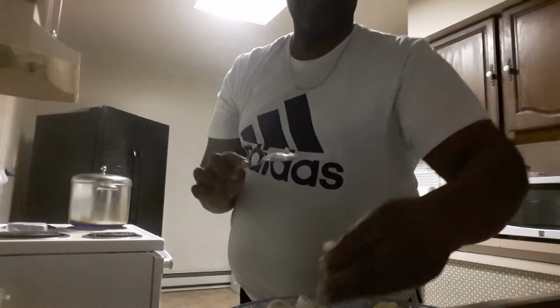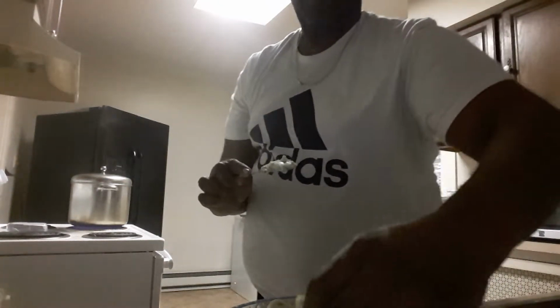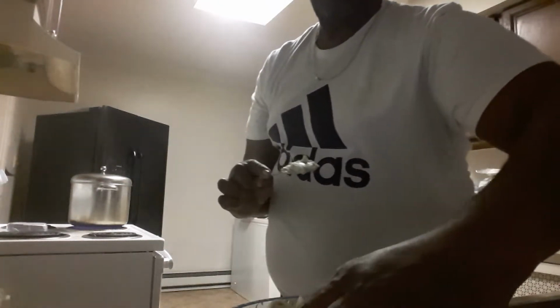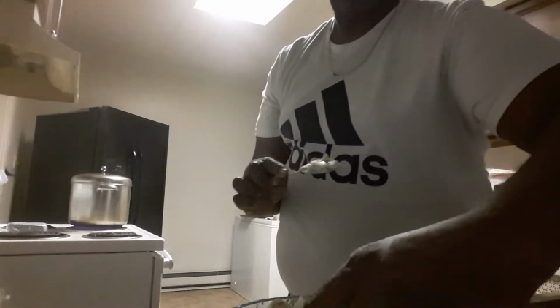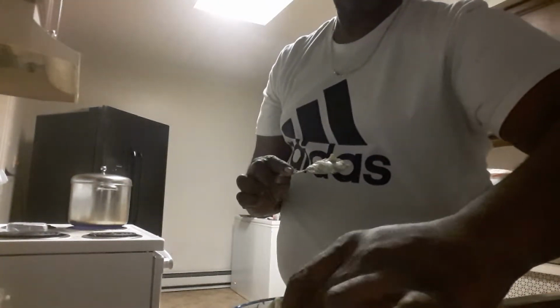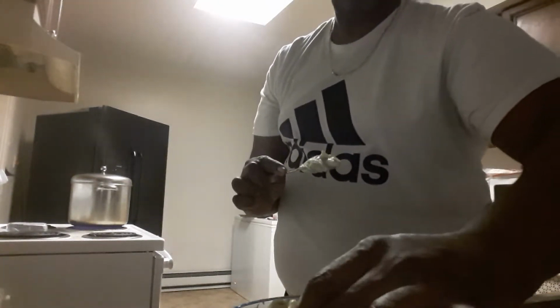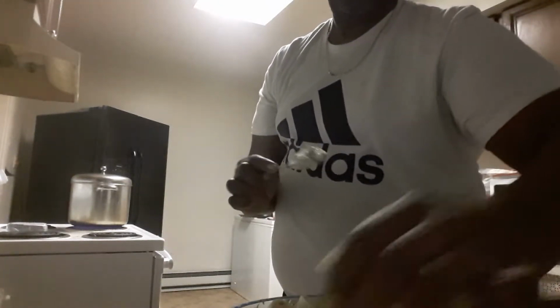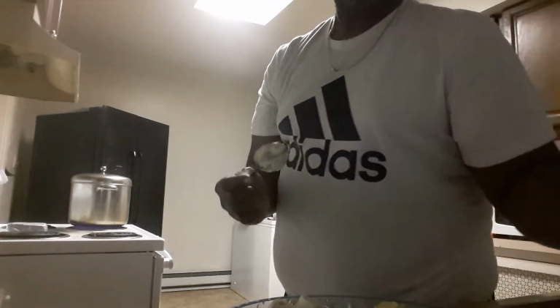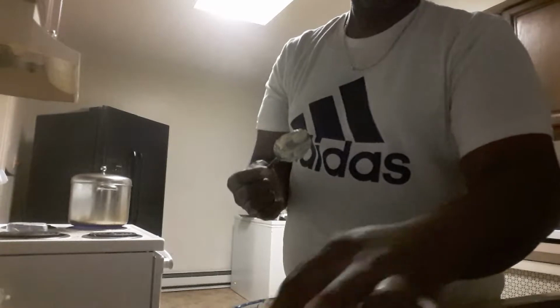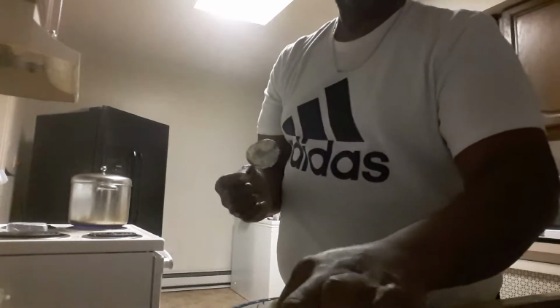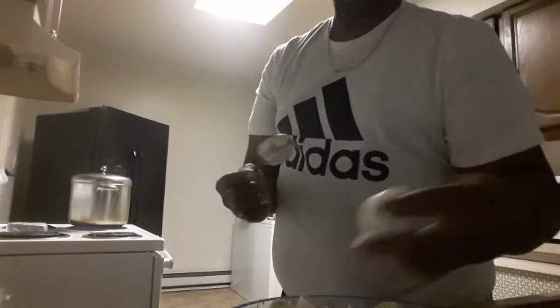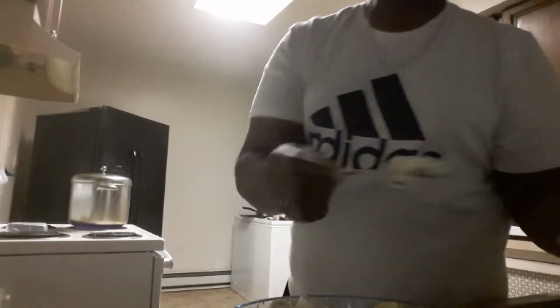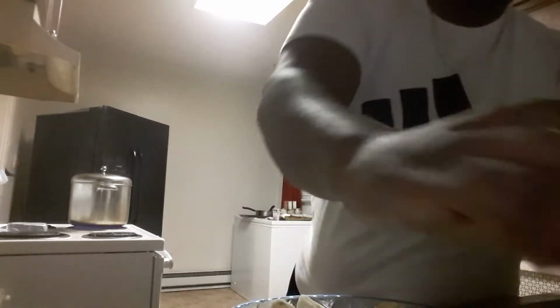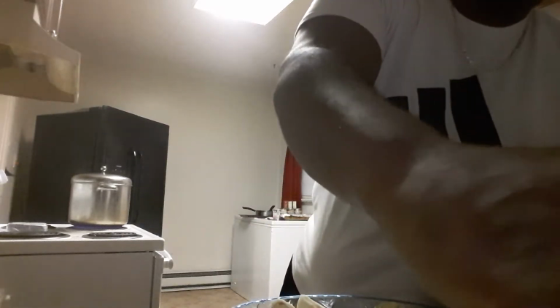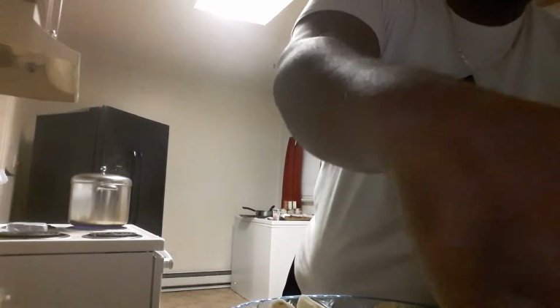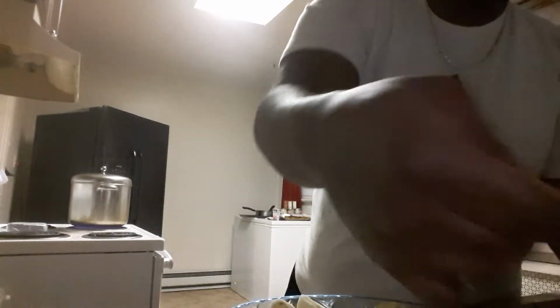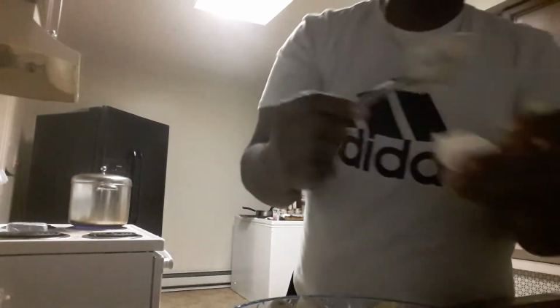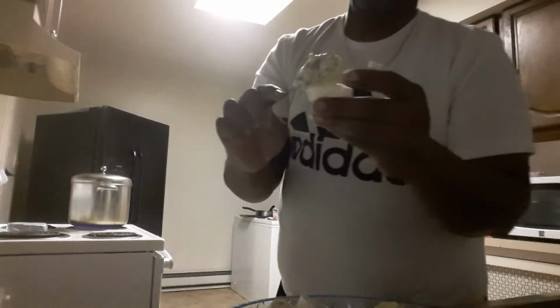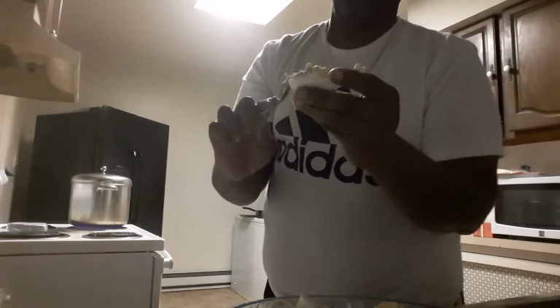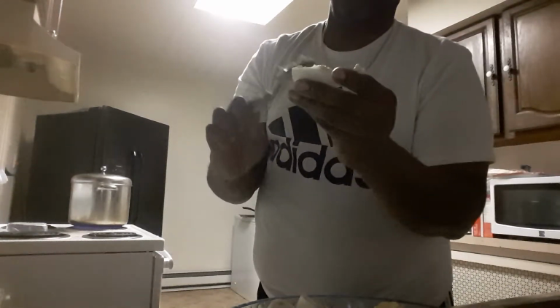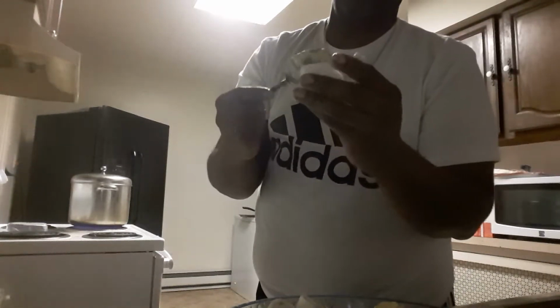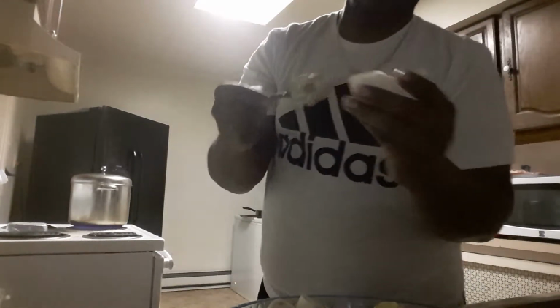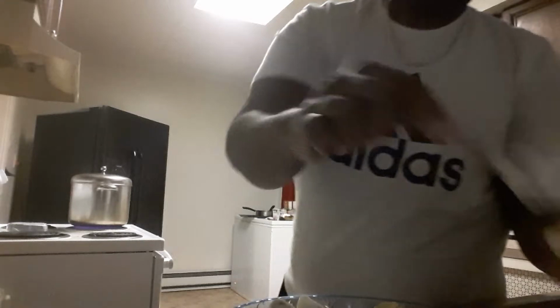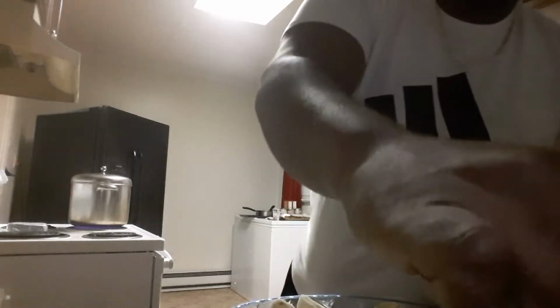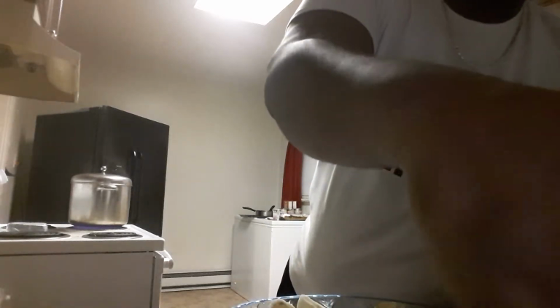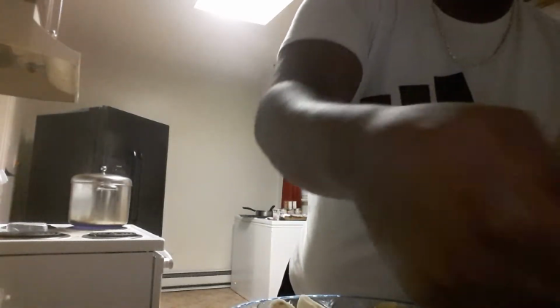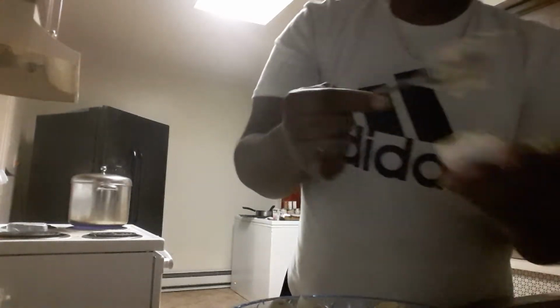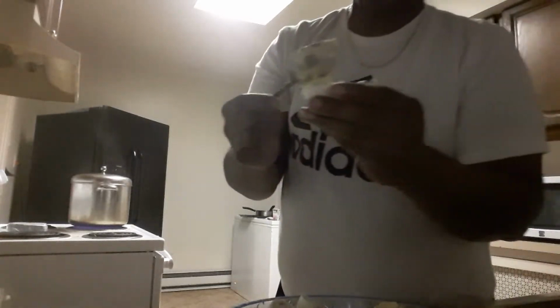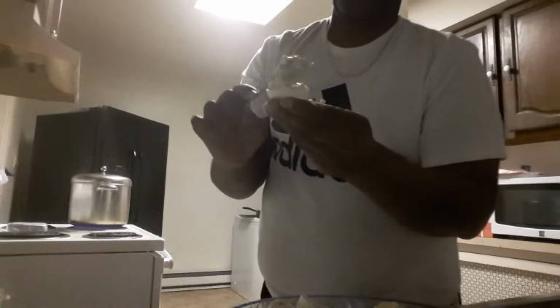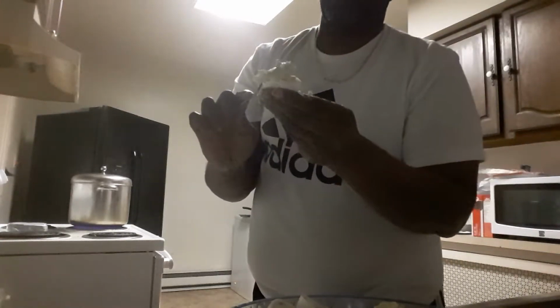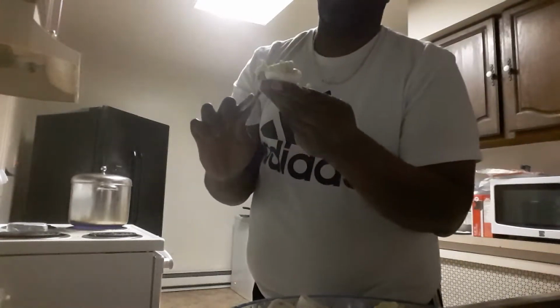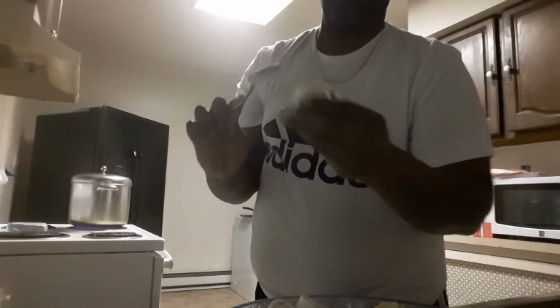Don't worry if your egg rips a little bit because the mixture will glue it back together. Always make sure you put enough in there.